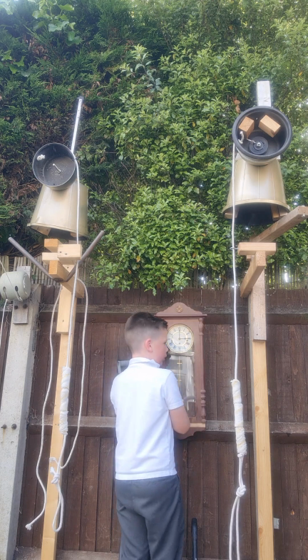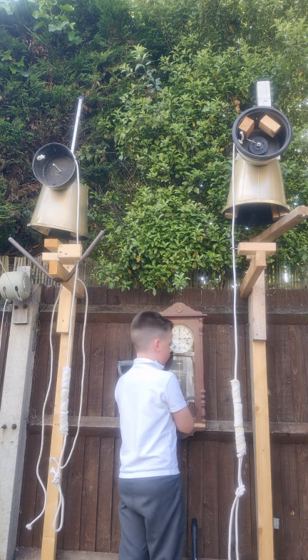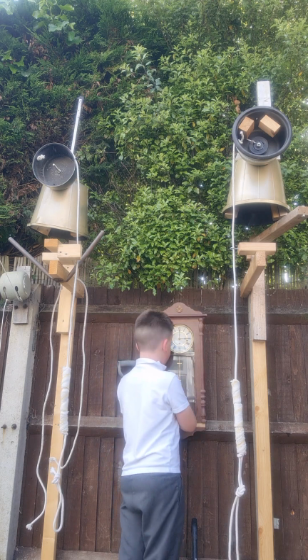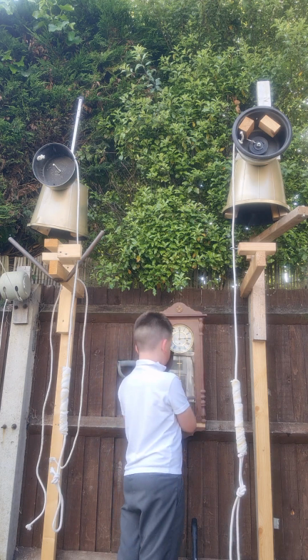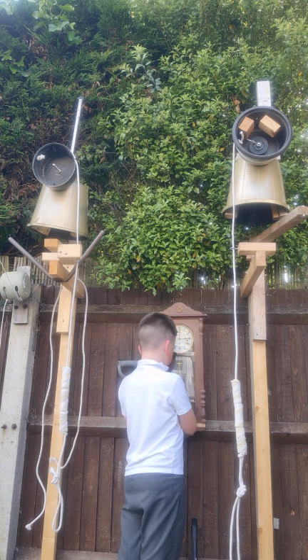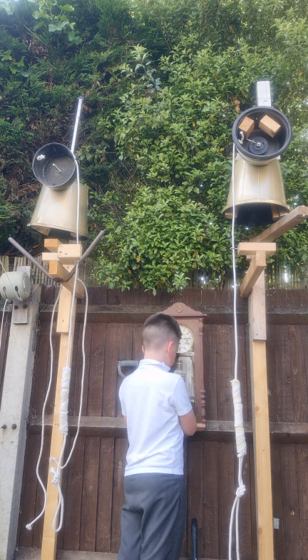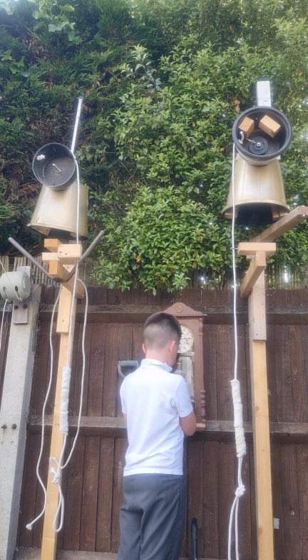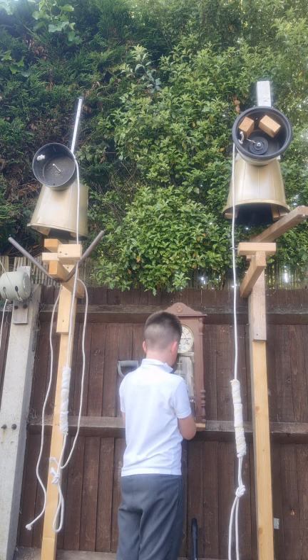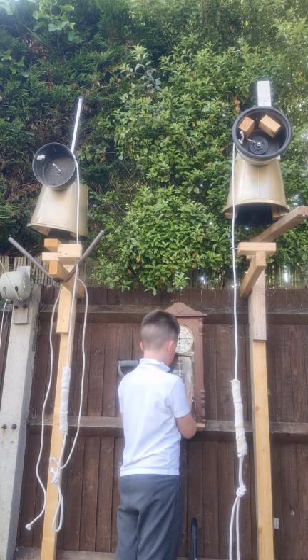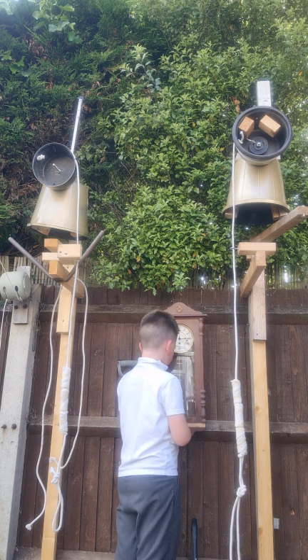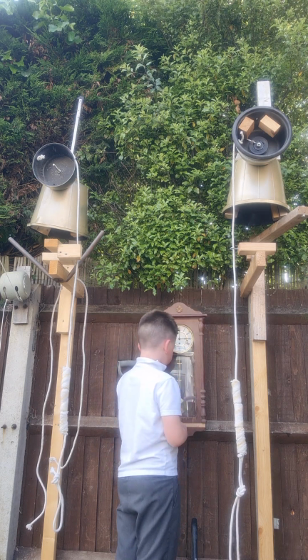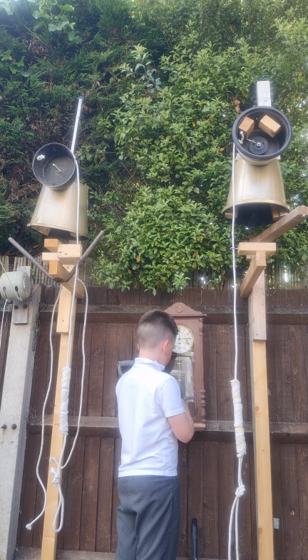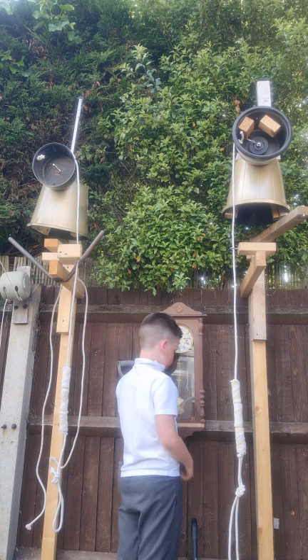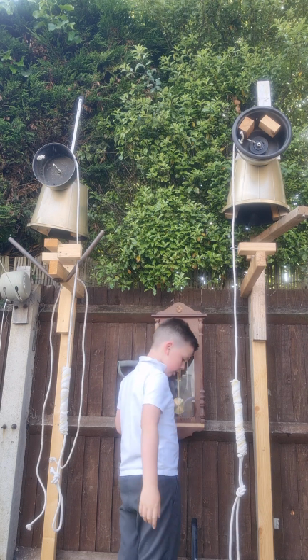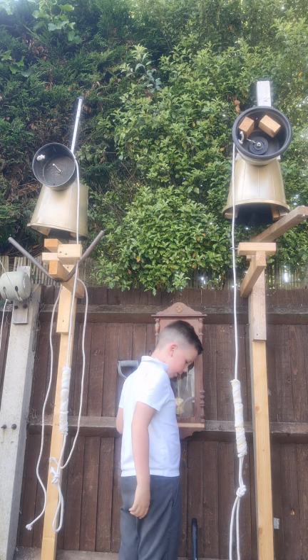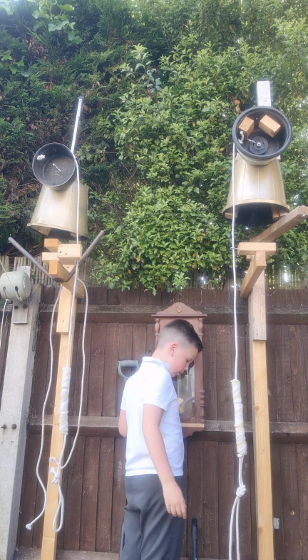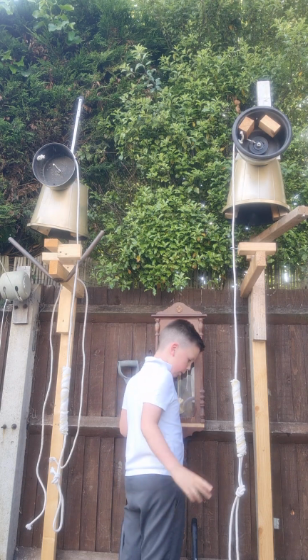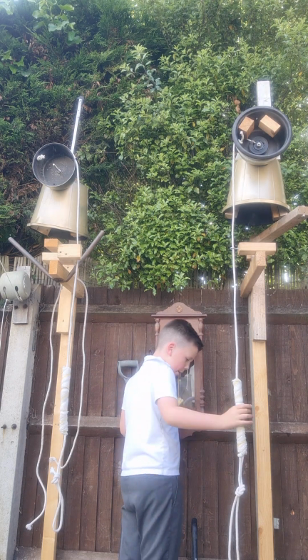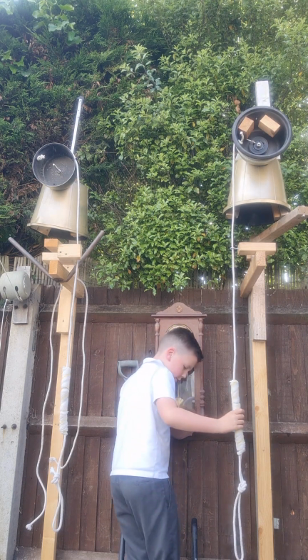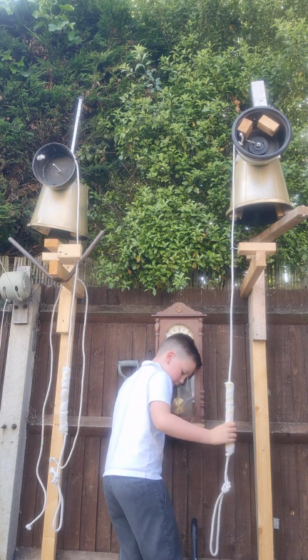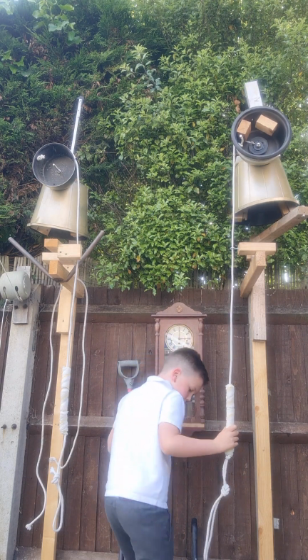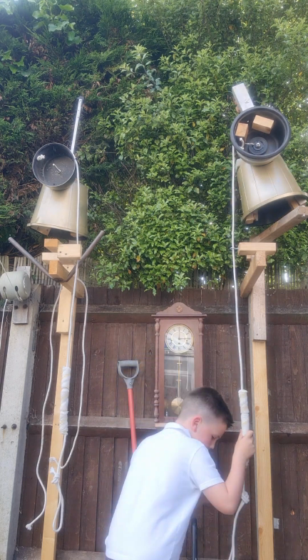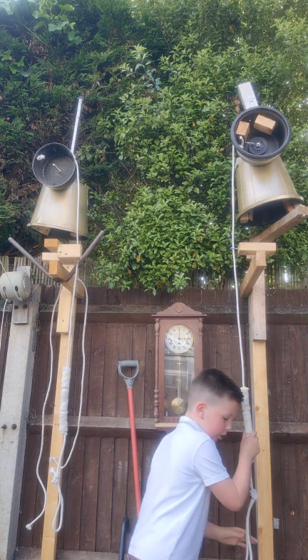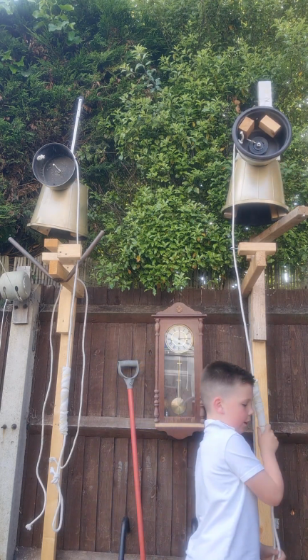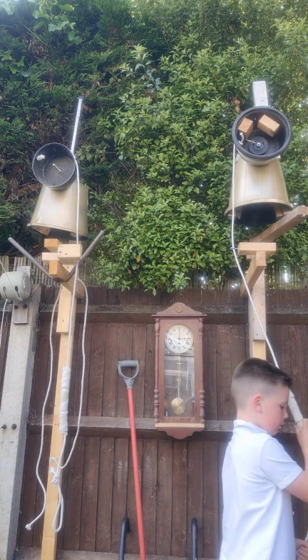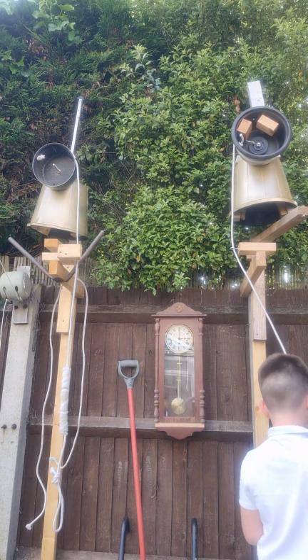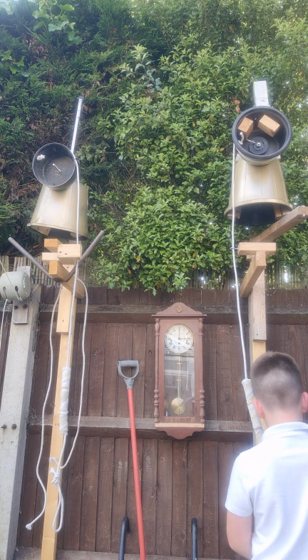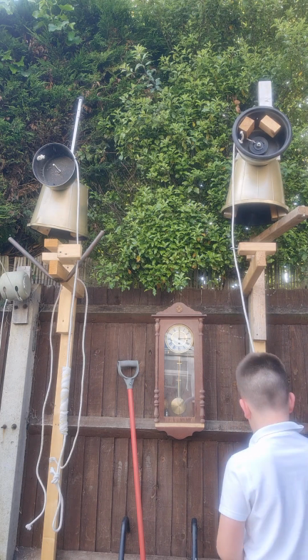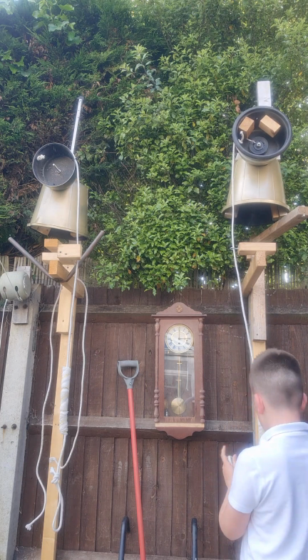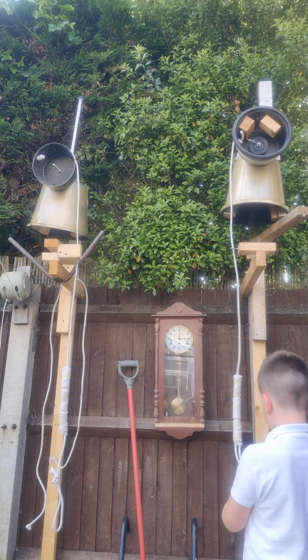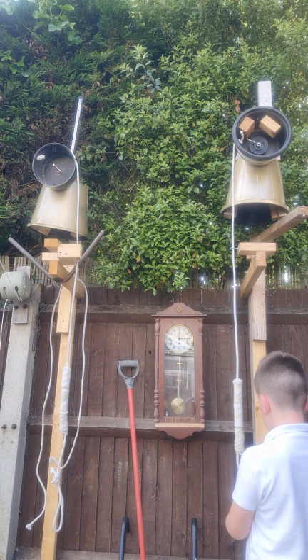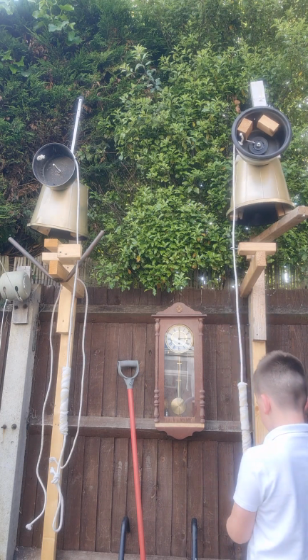Now I can shut the clock off, and that's how you do my little balance. I'm going to try to bring this back up because I want to do some time.